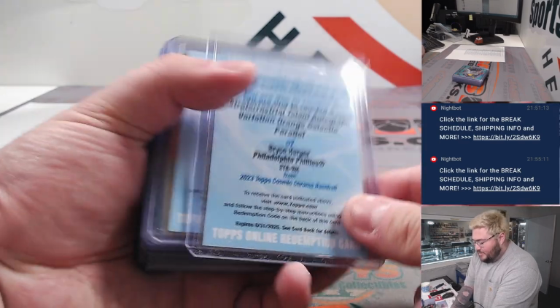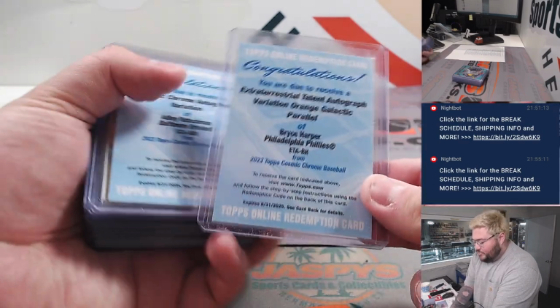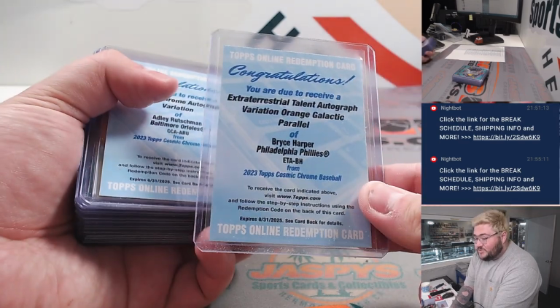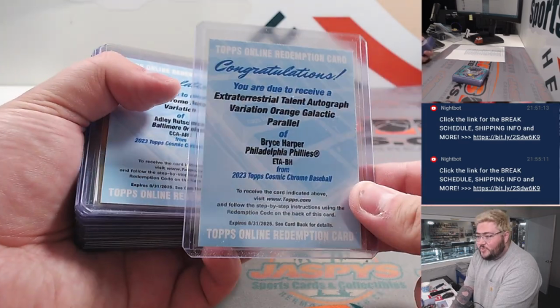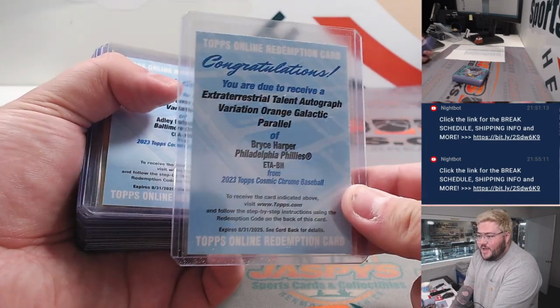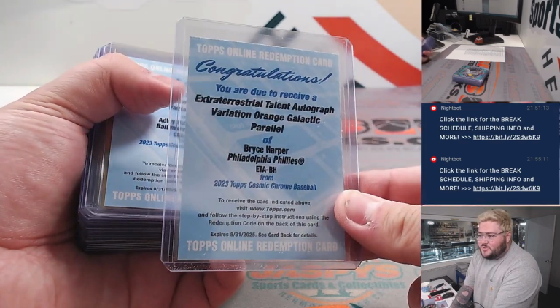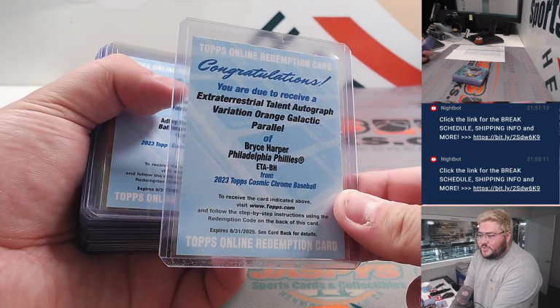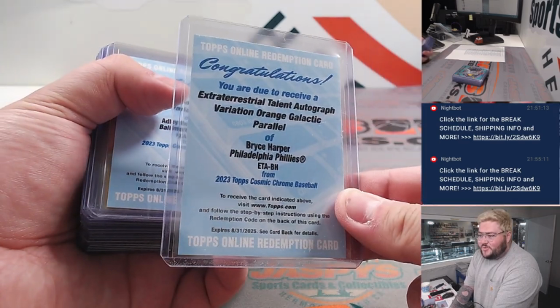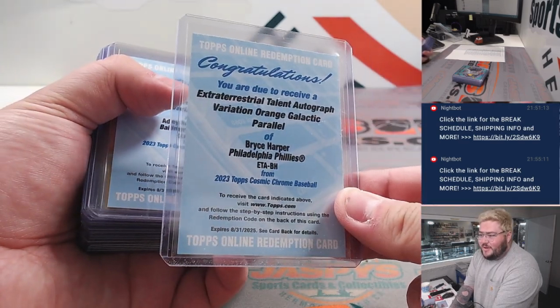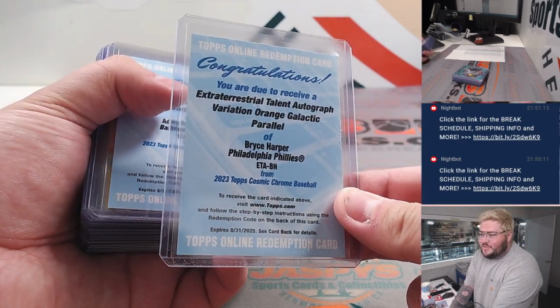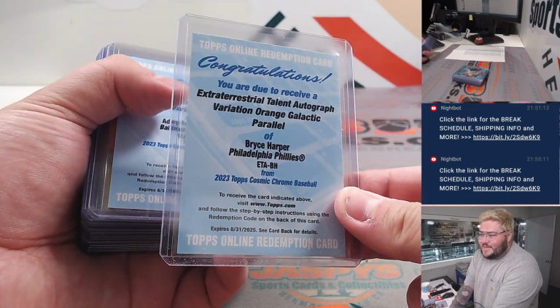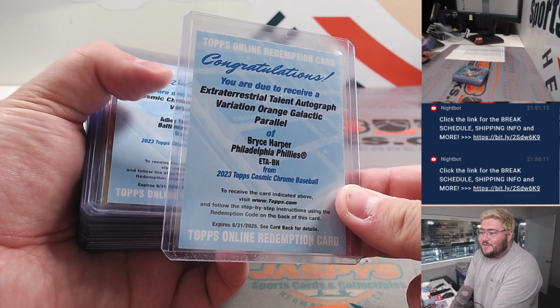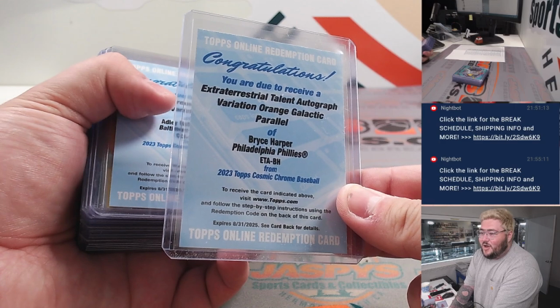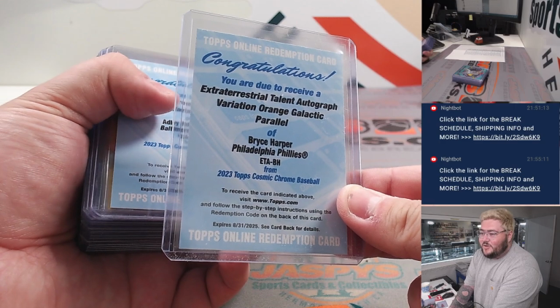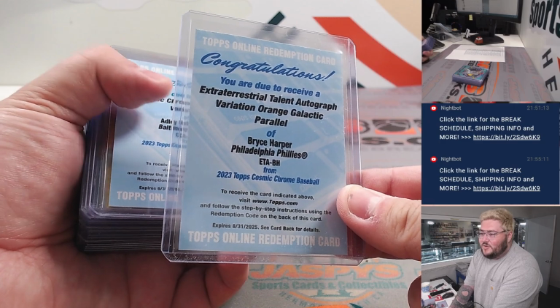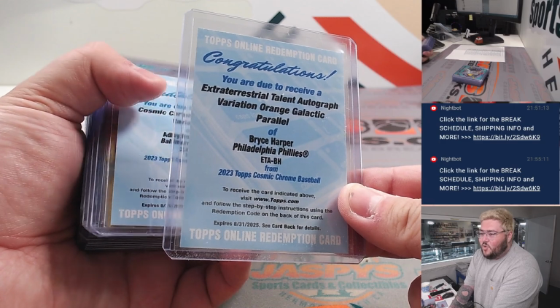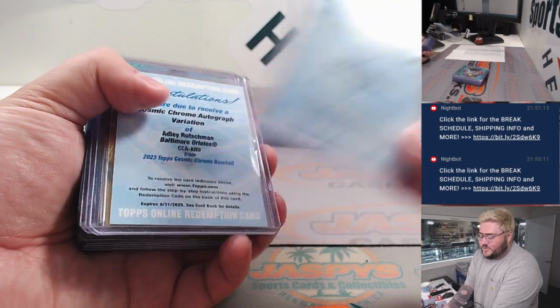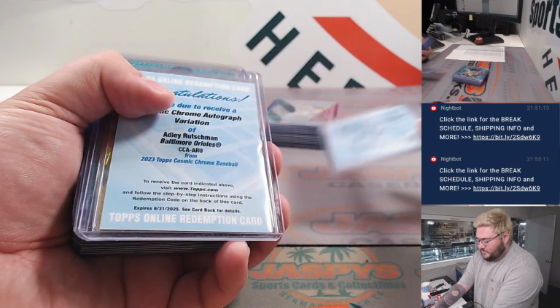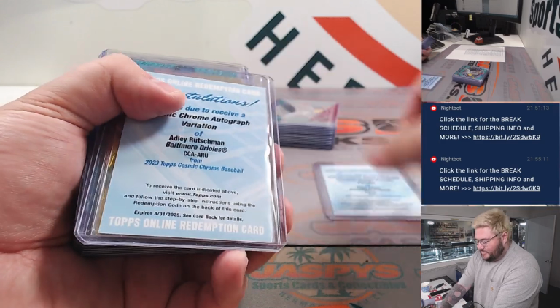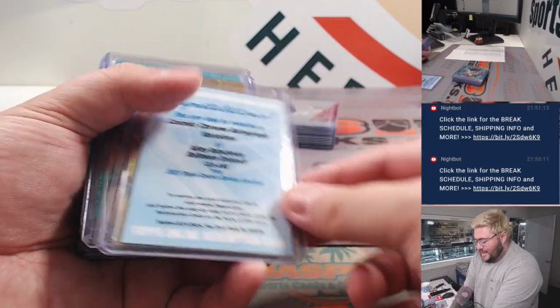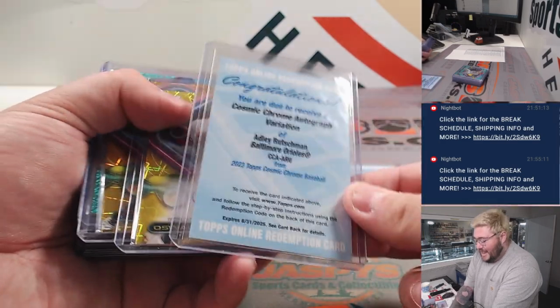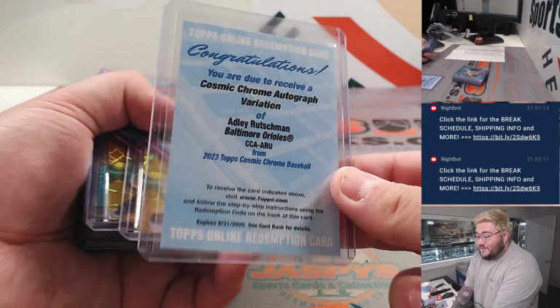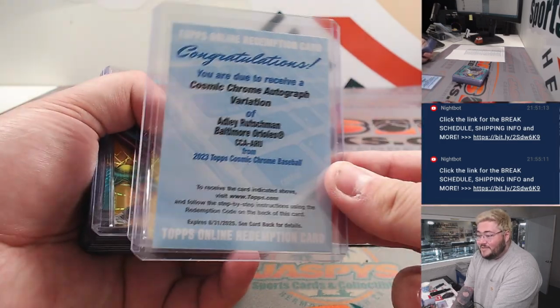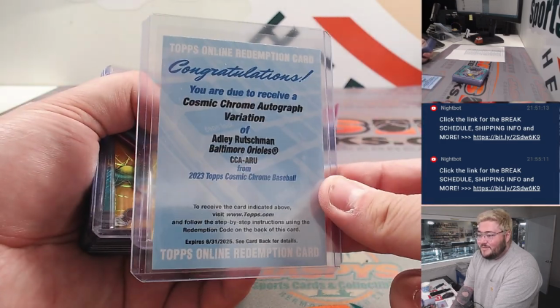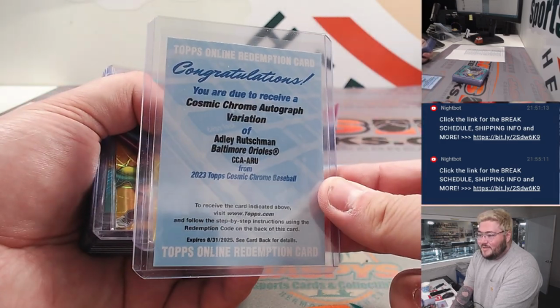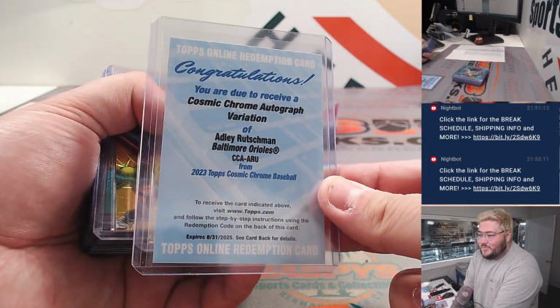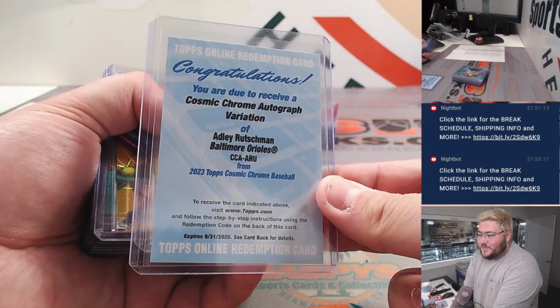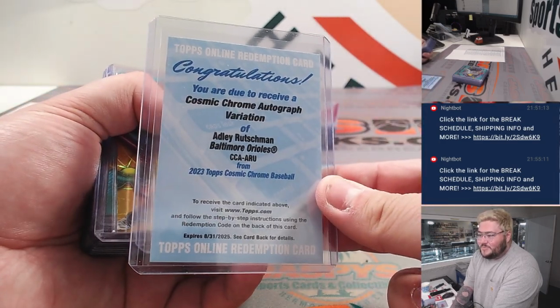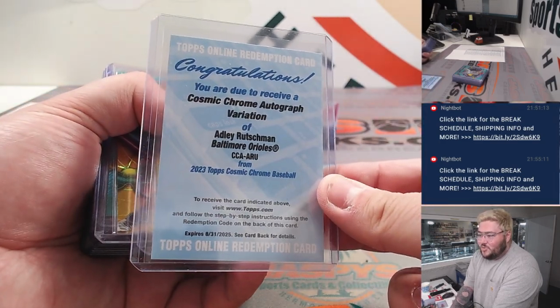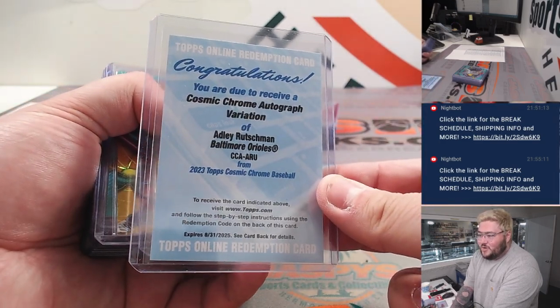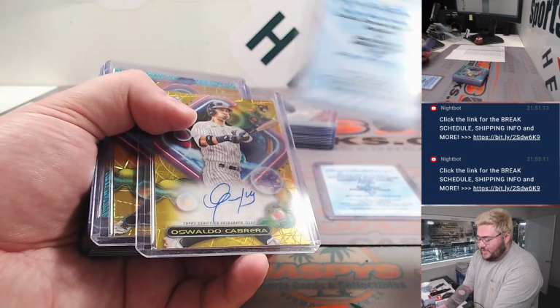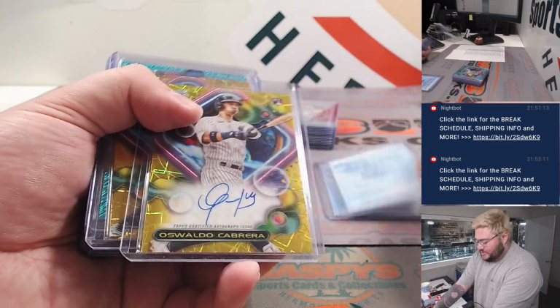How about a Bryce Harper Extraterrestrial Talon Auto Orange Redemption, and an Adley out of the Richmond Cosmic Chrome Auto Variation.